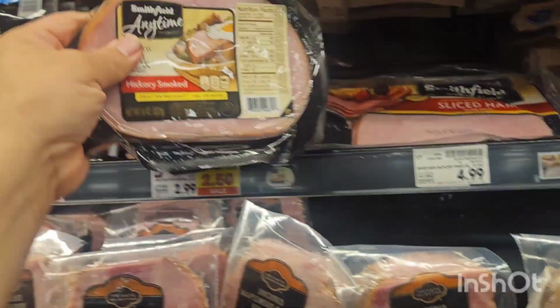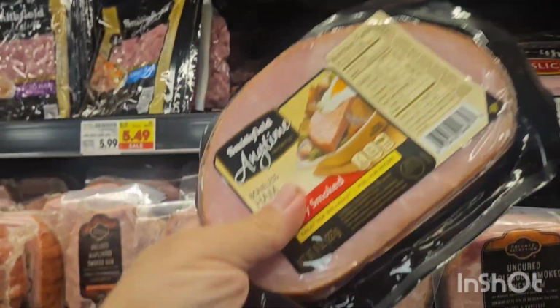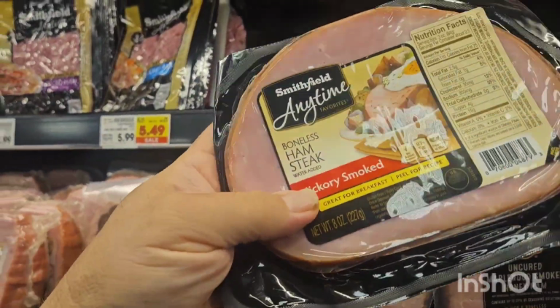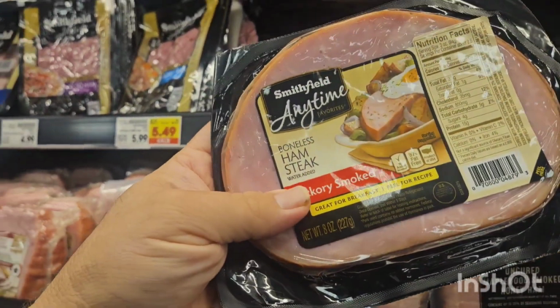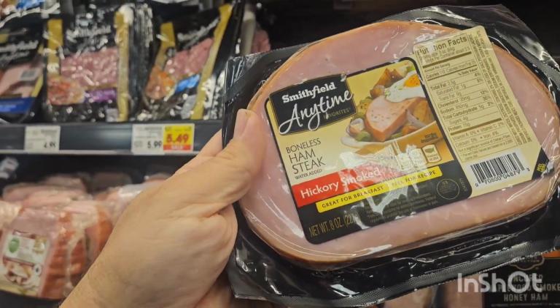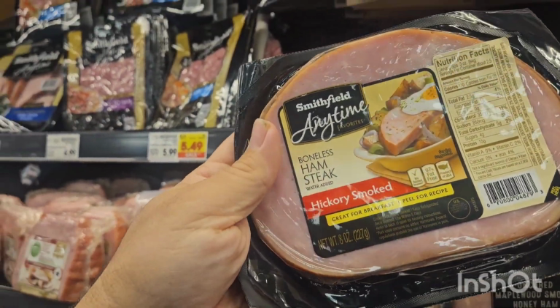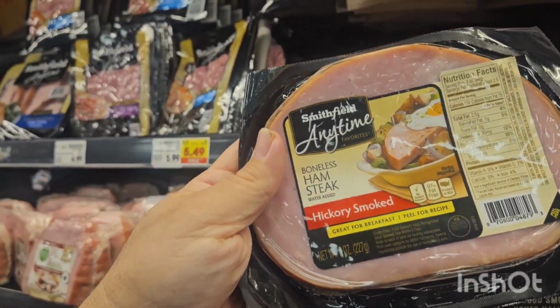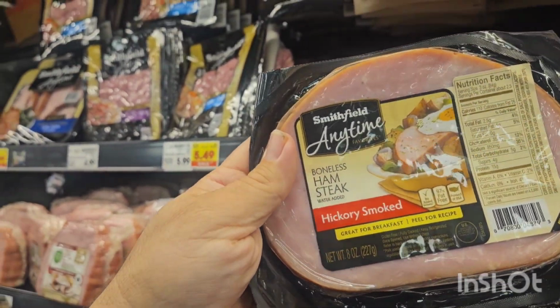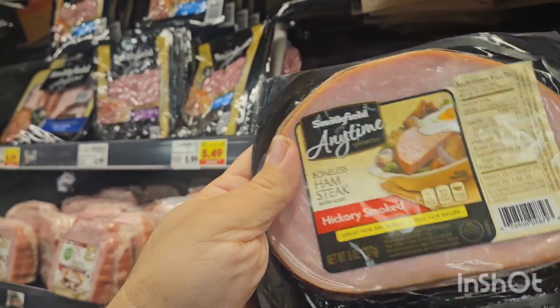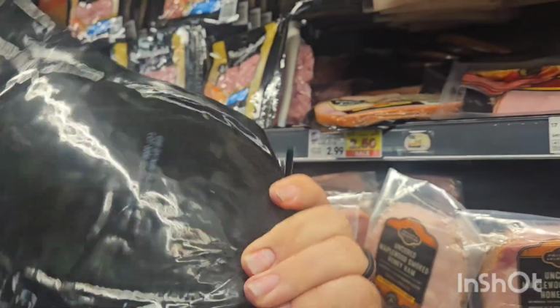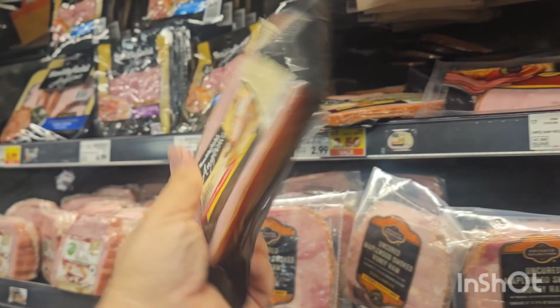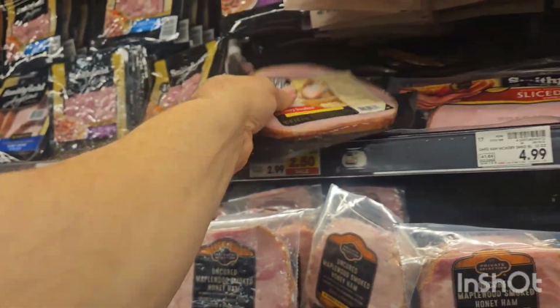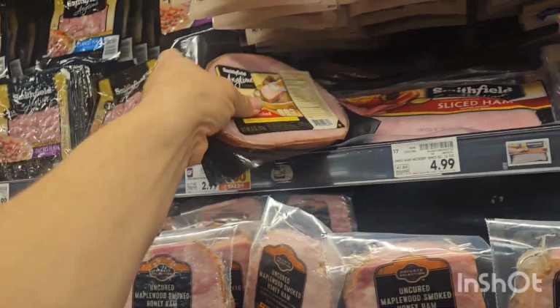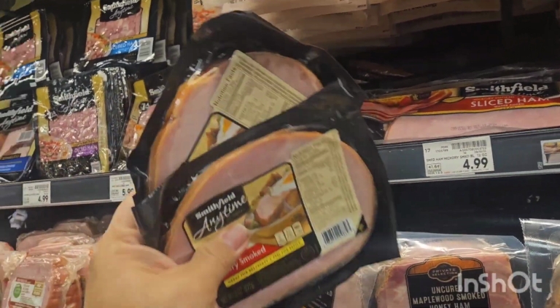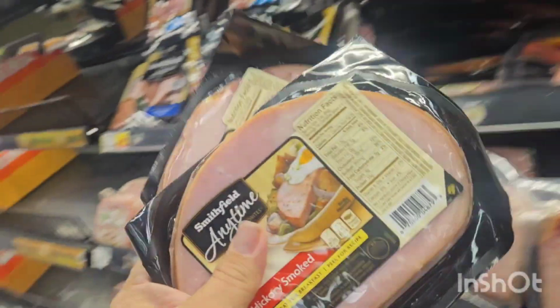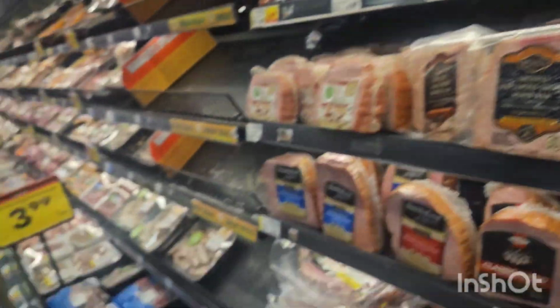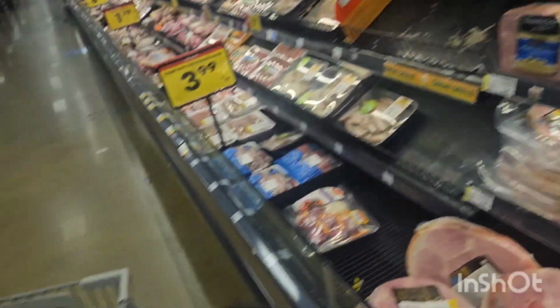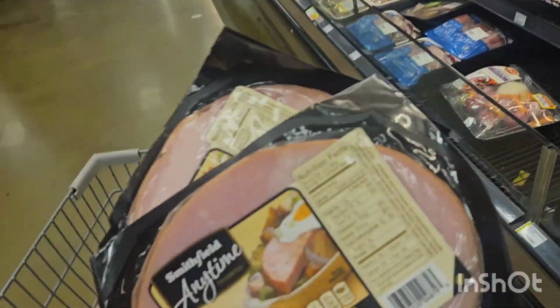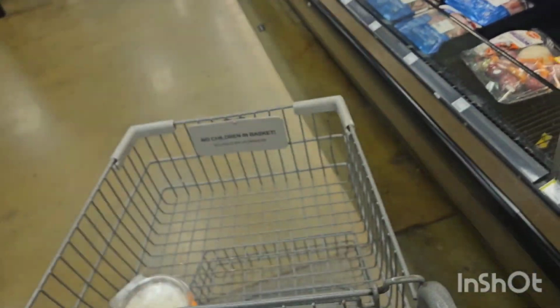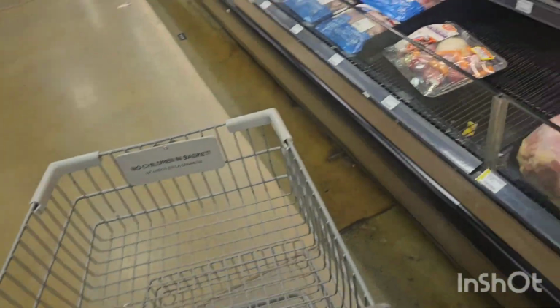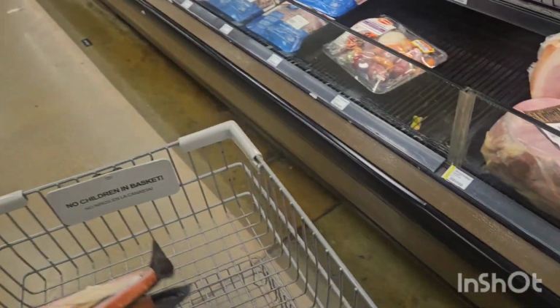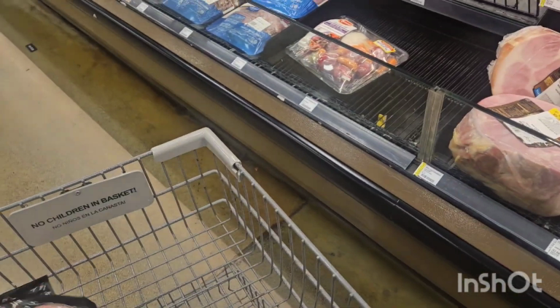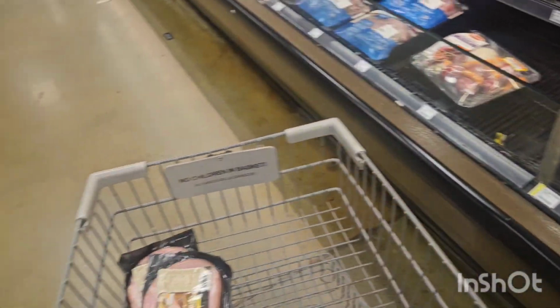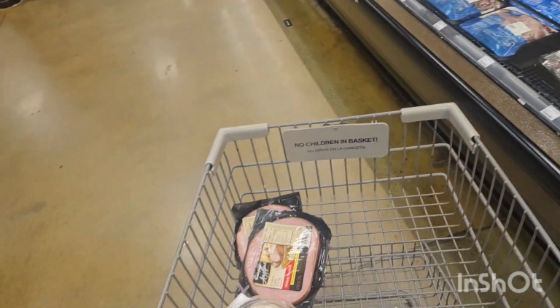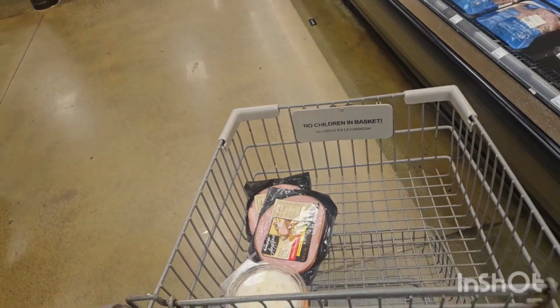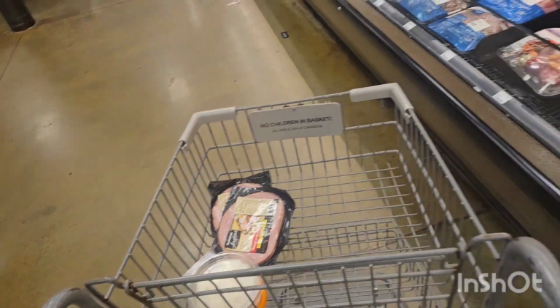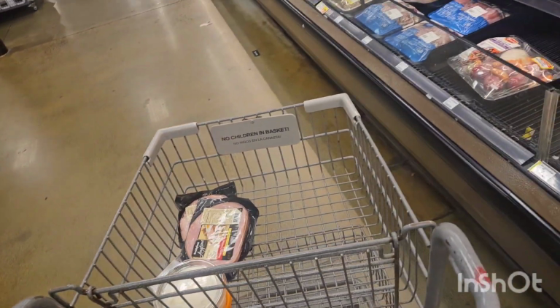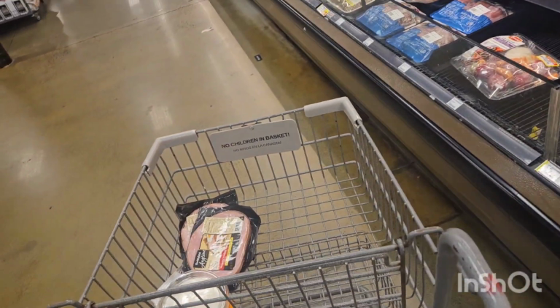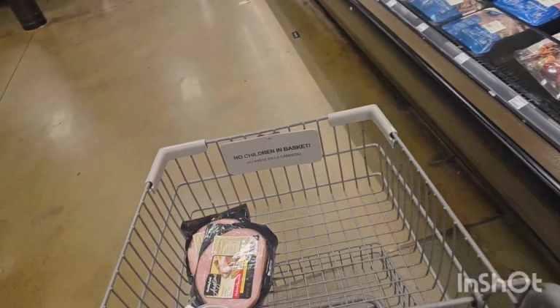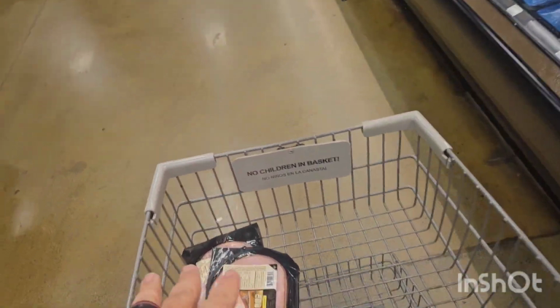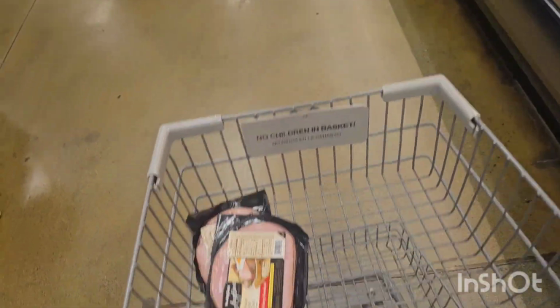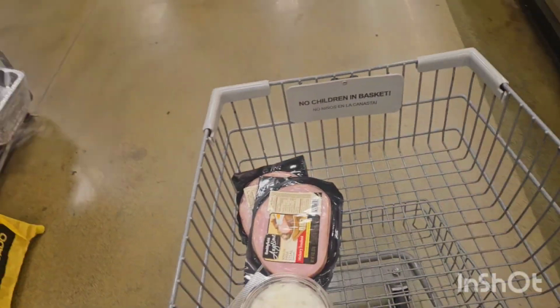I like these boneless ham steaks right here for breakfast, these are really good. I'll grab a couple of these. I'll do a little of the carnivore diet — I've got an air fryer so I try to do a carnivore slash keto diet. There's my ham.